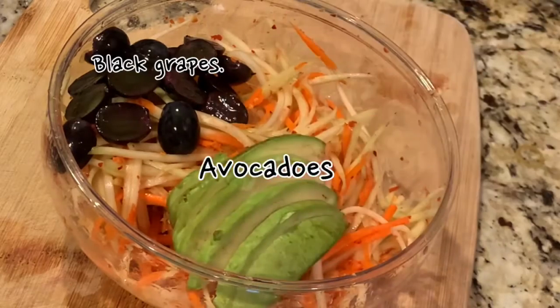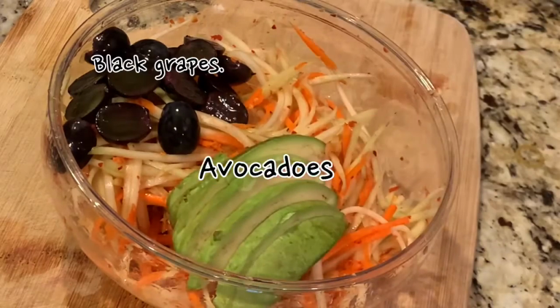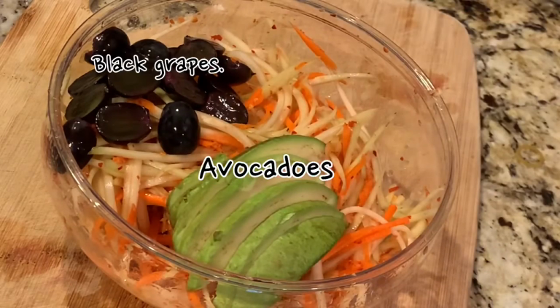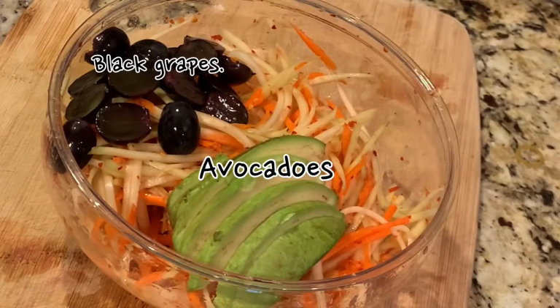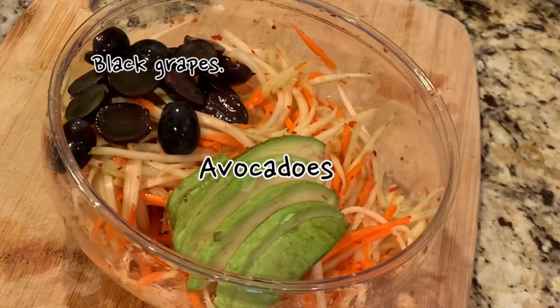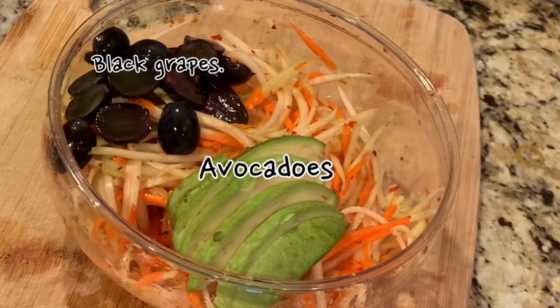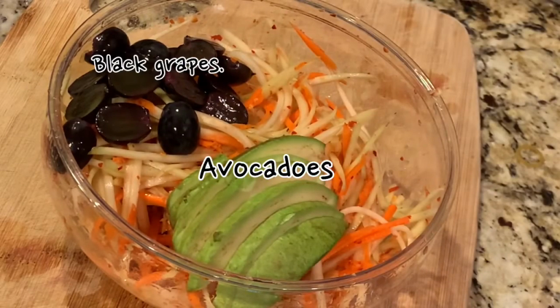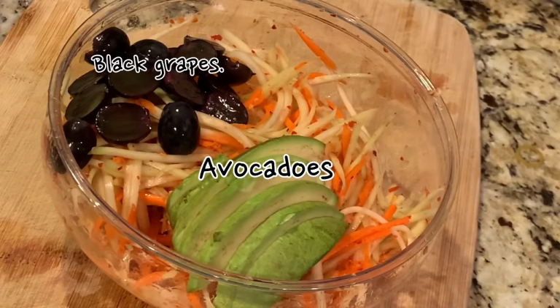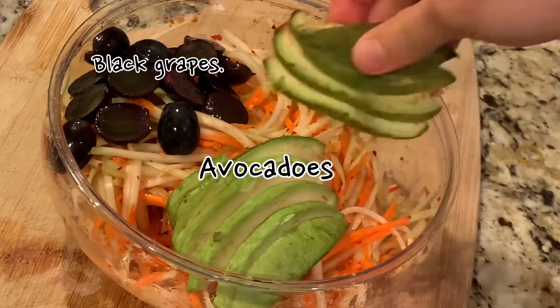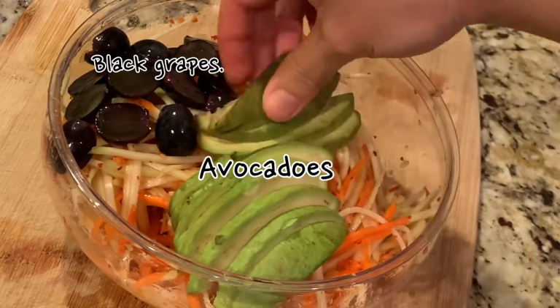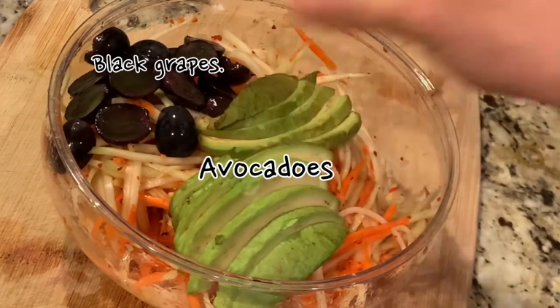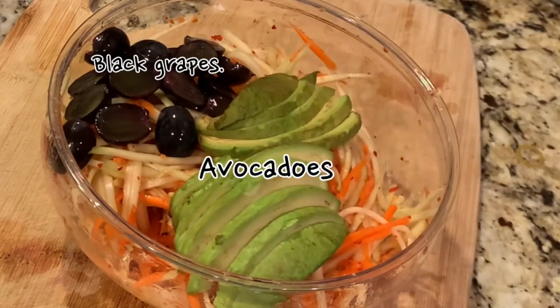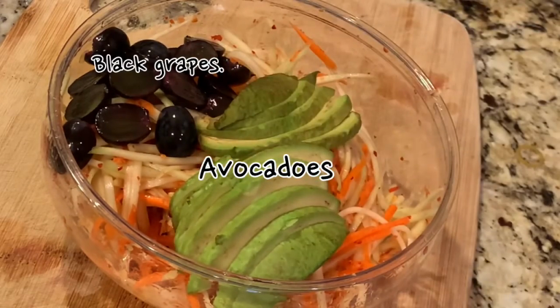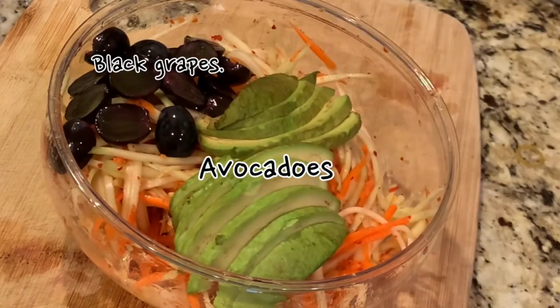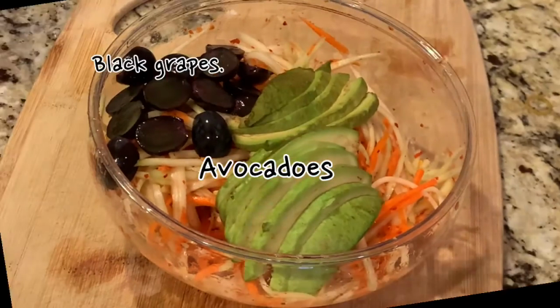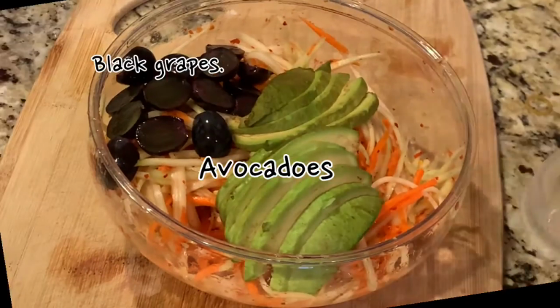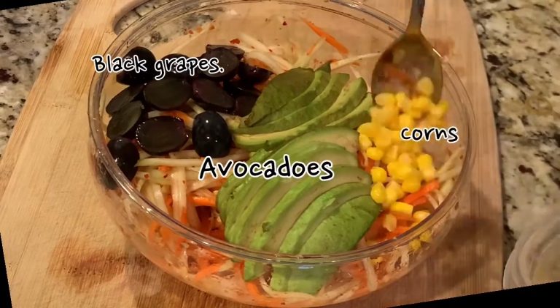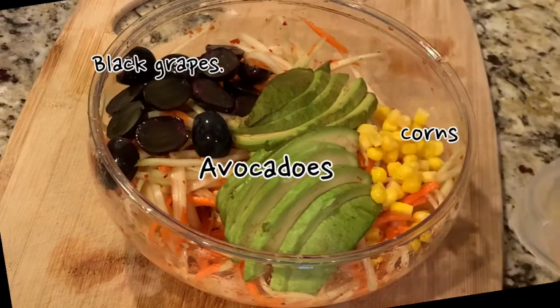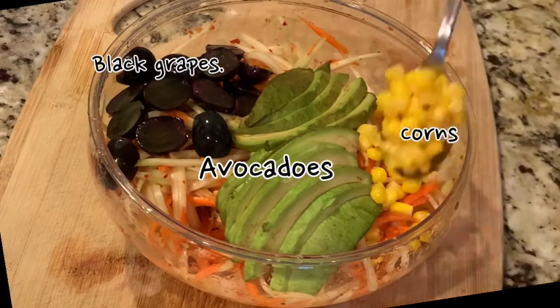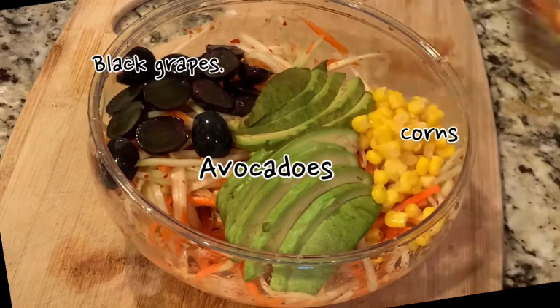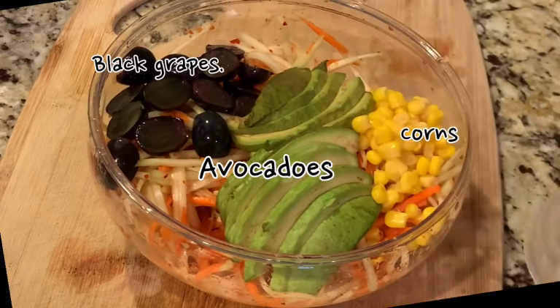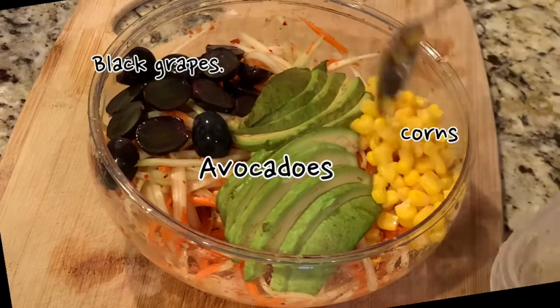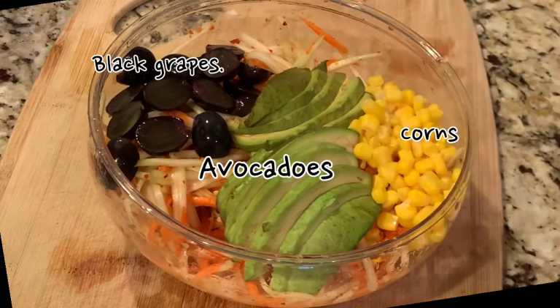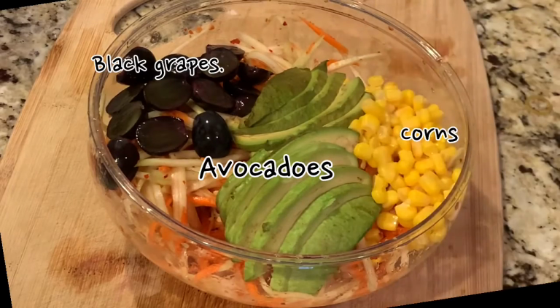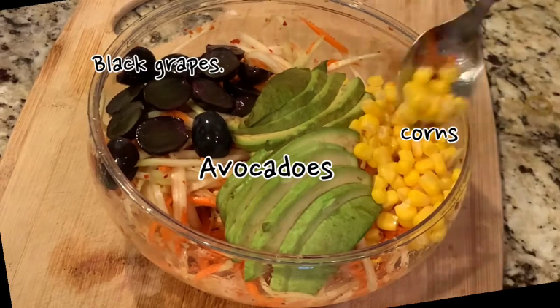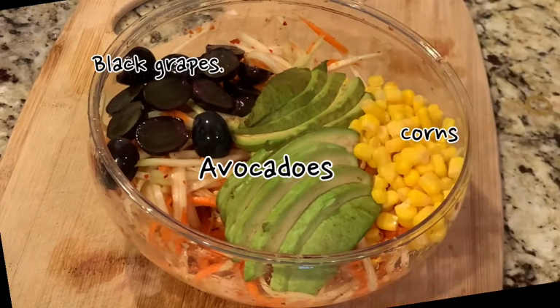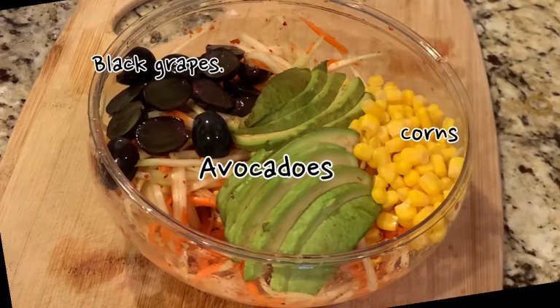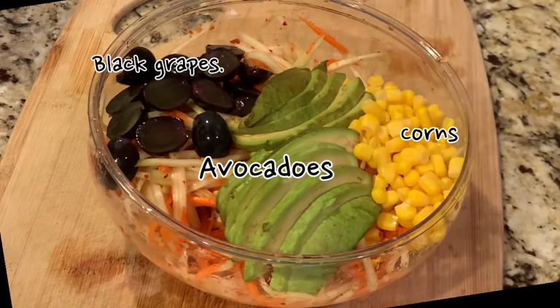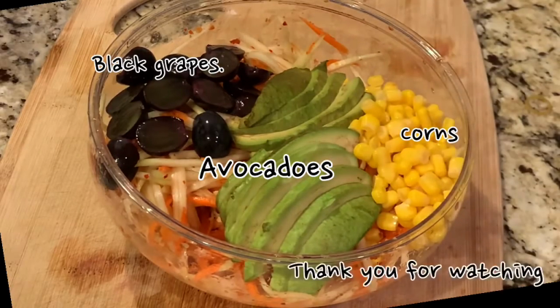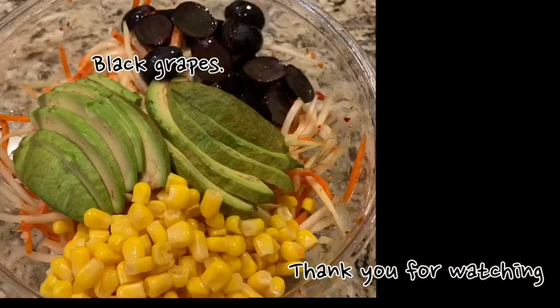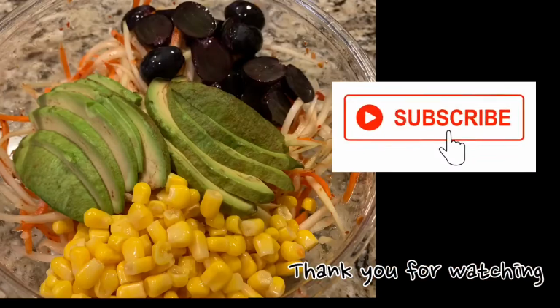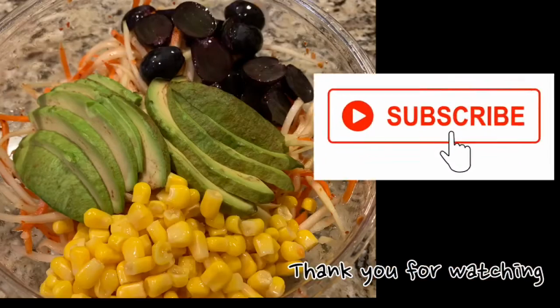Avocados. Corns. Thank you for watching.